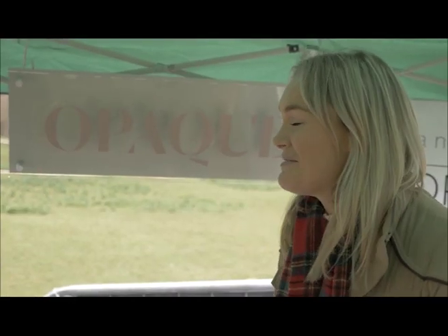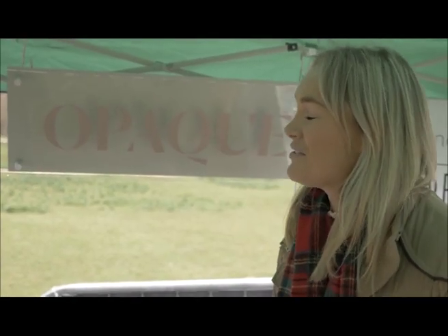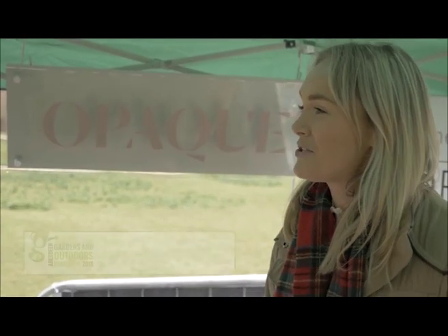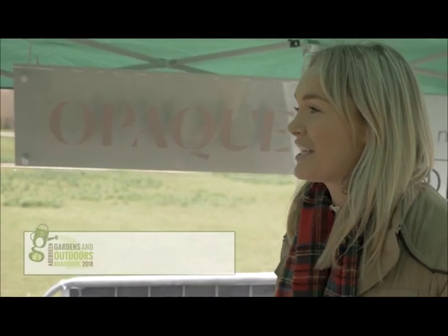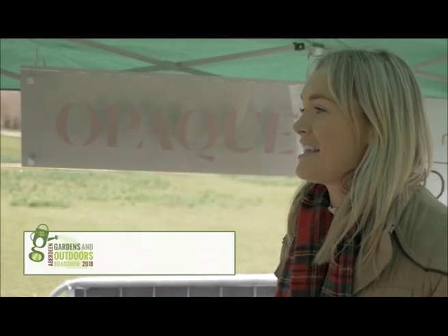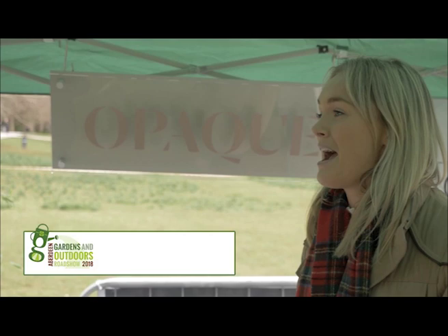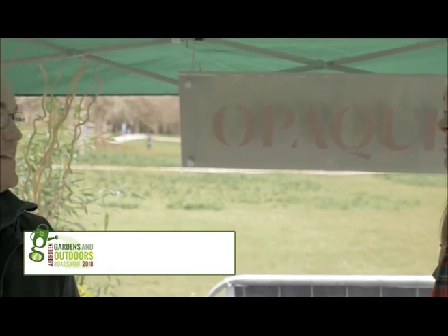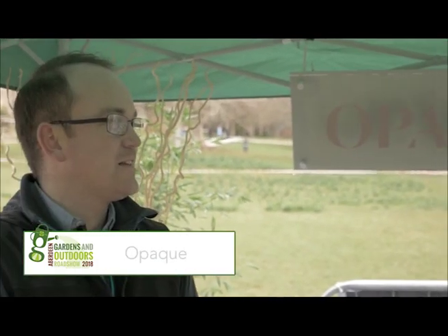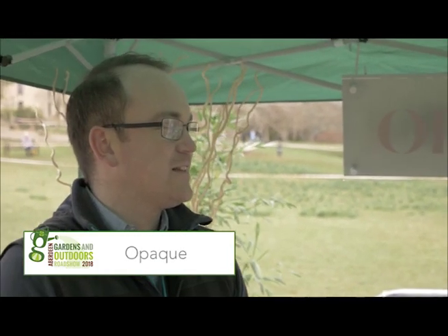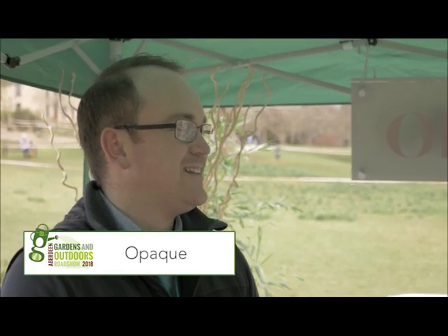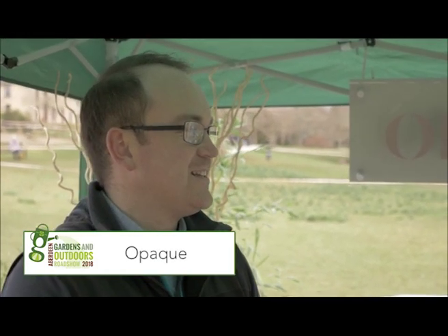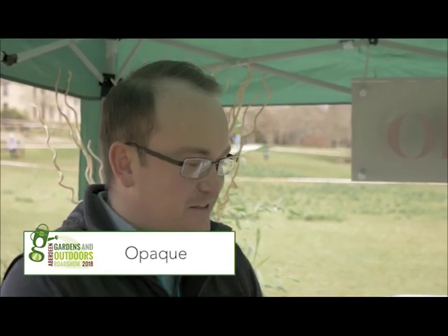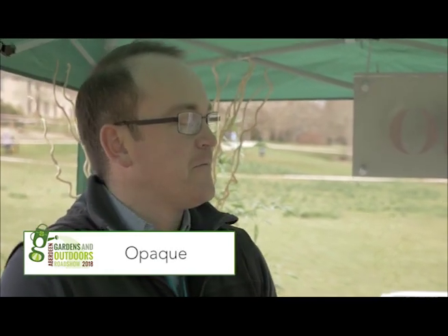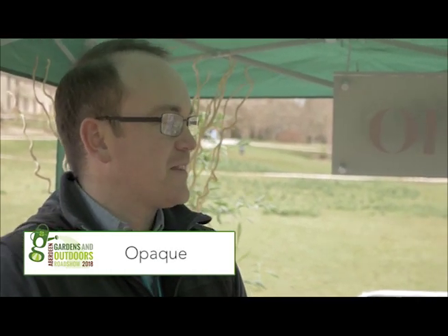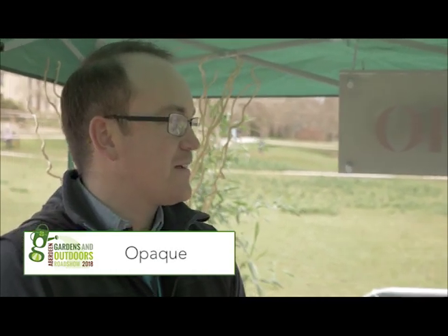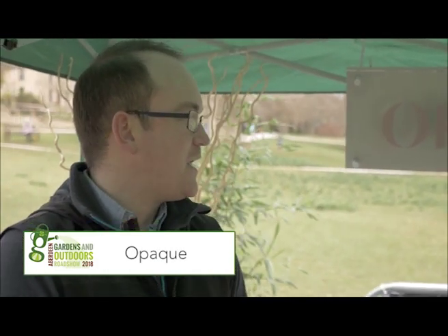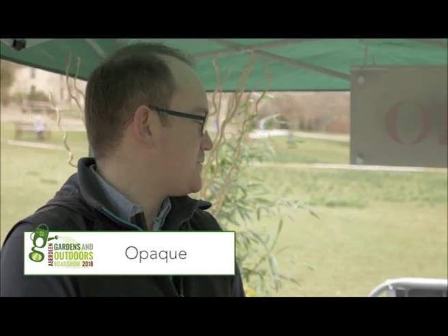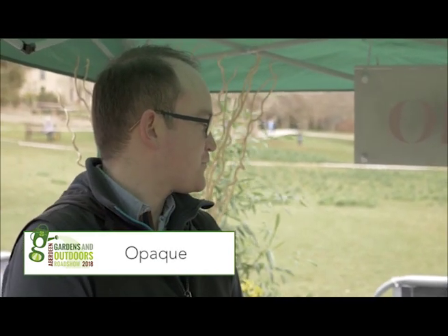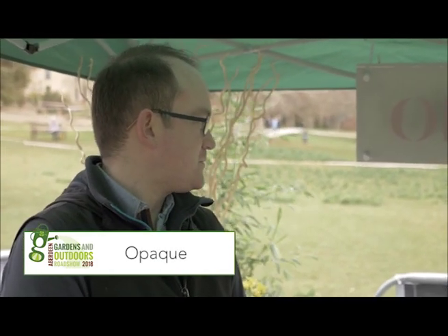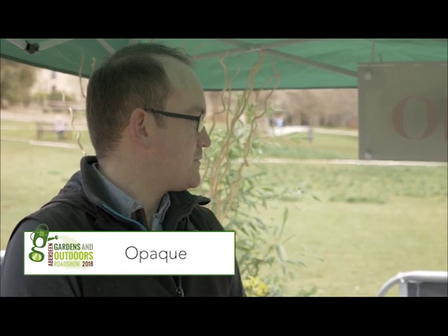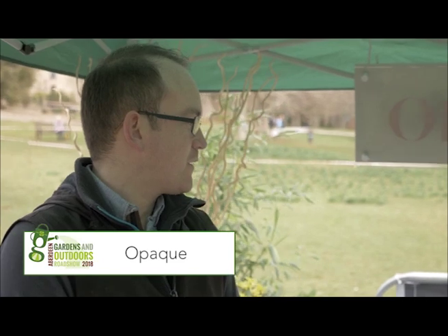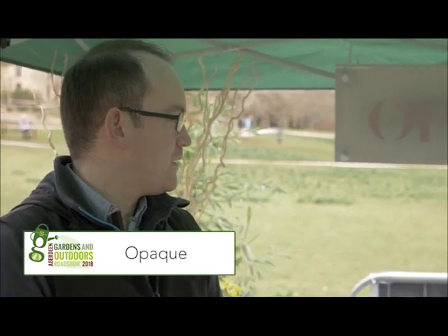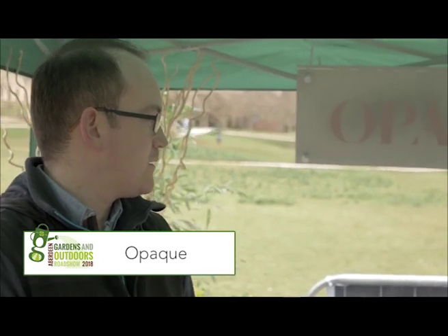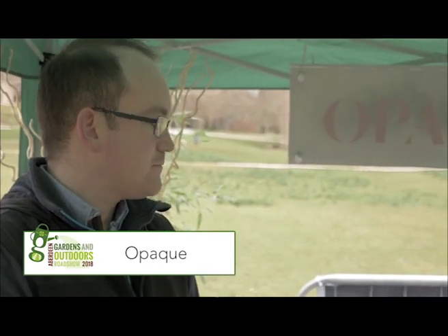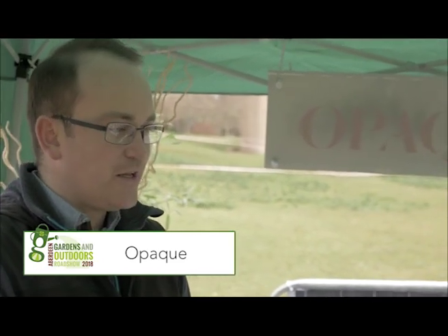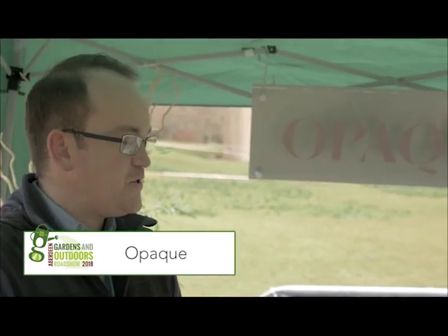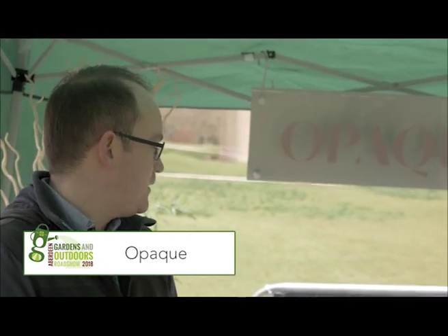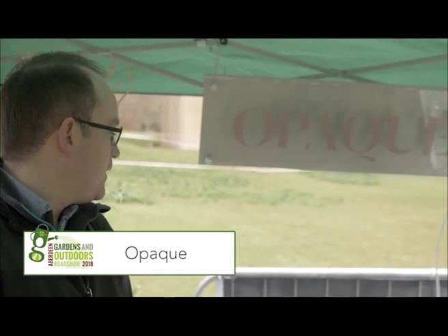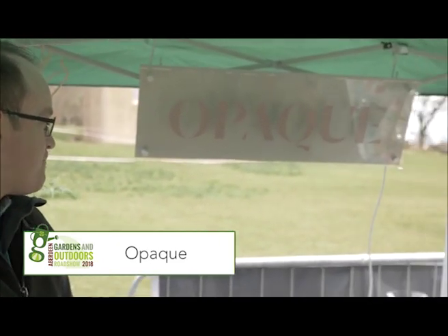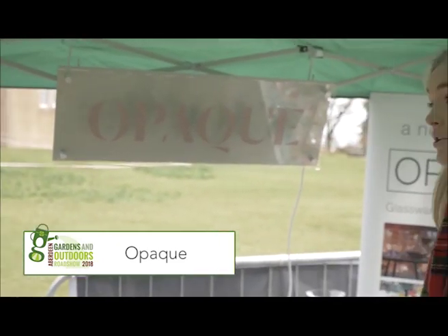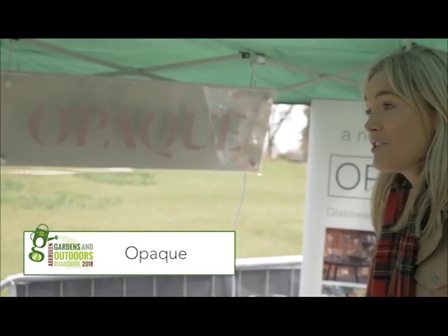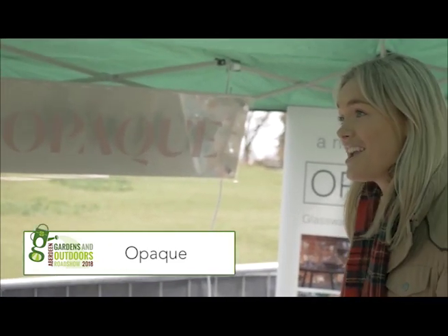Hi Adam, thank you so much for joining us today at the Aberdeen Gardens and Outdoors 2018. I see you're here with Opaque, which is a gorgeous glassware shop in the centre of Rosemount, in Aberdeen. Can you tell us a little more about what you've brought with you today?